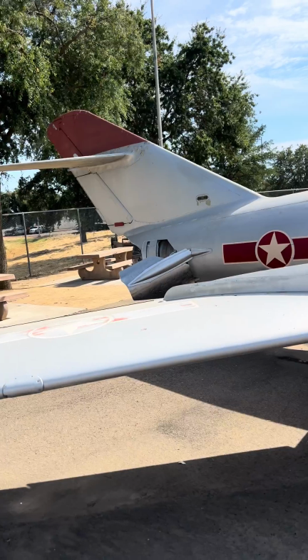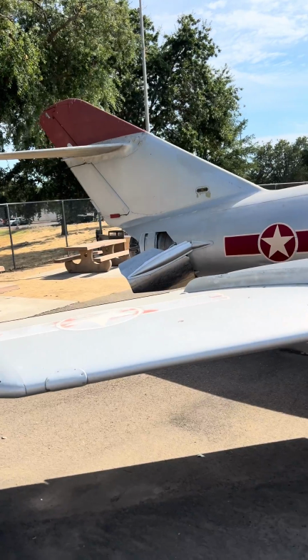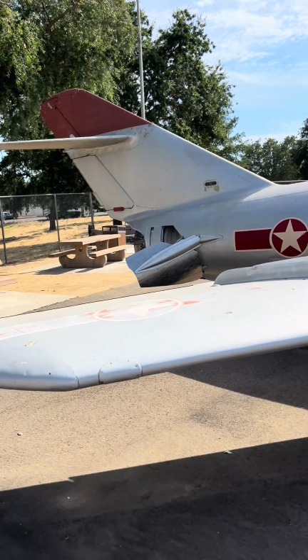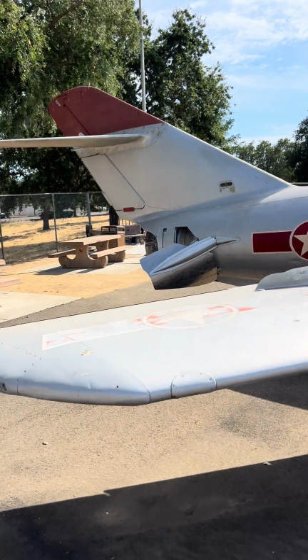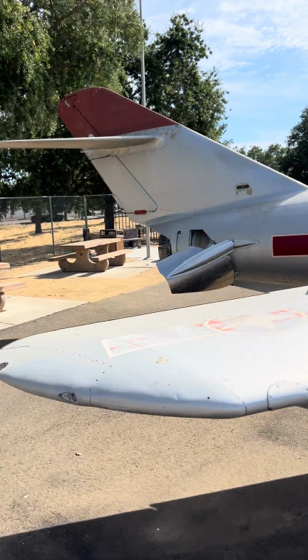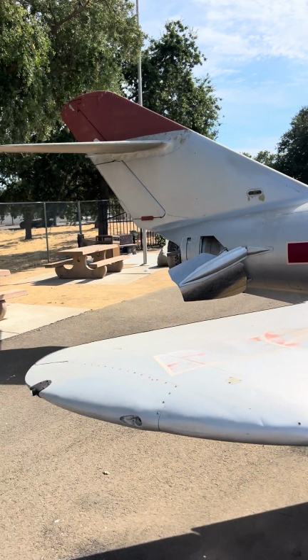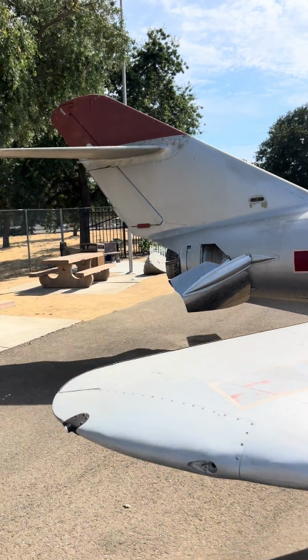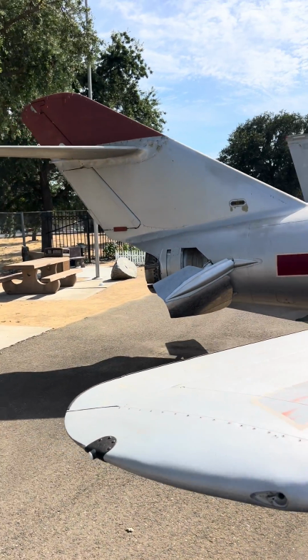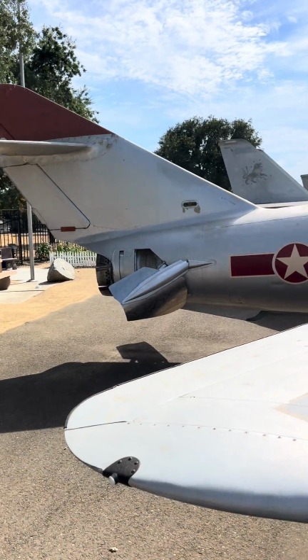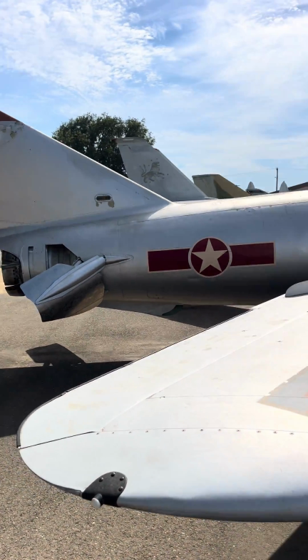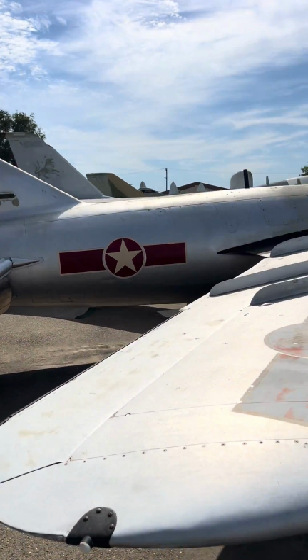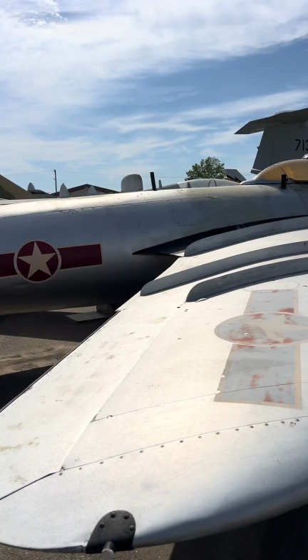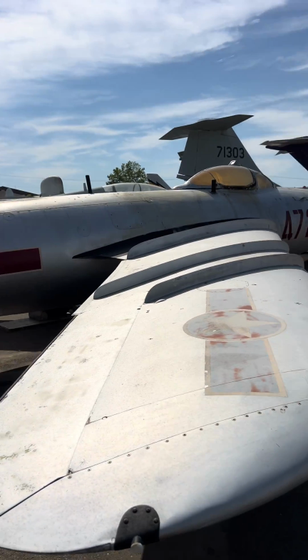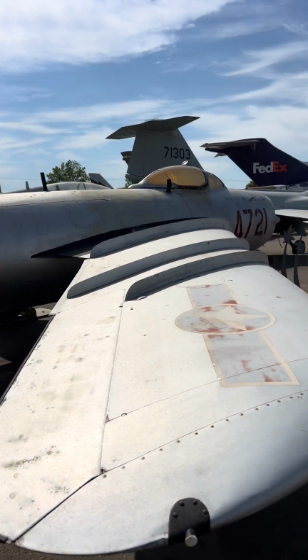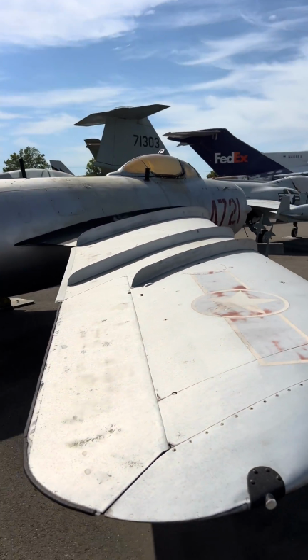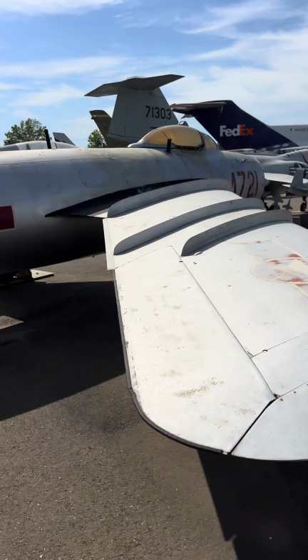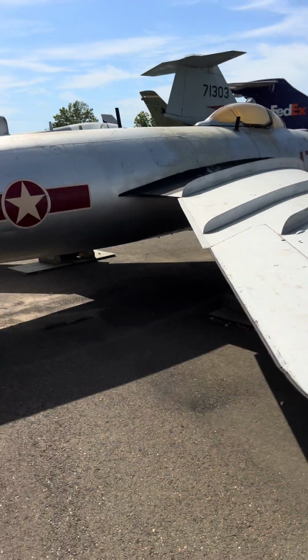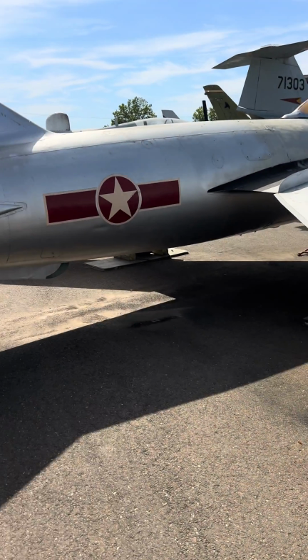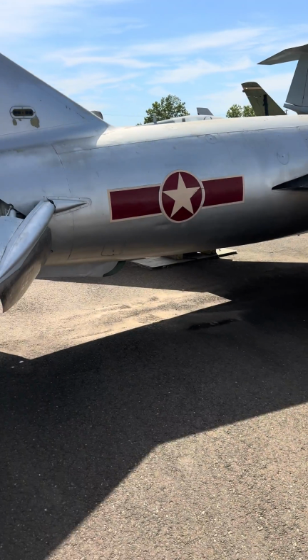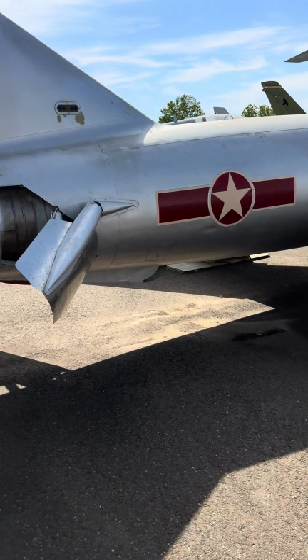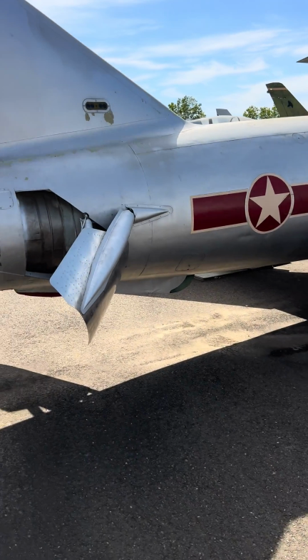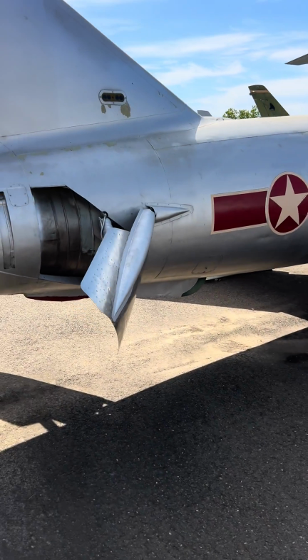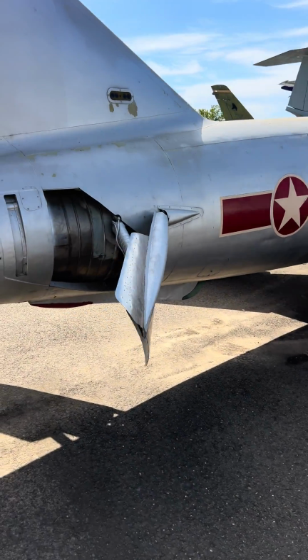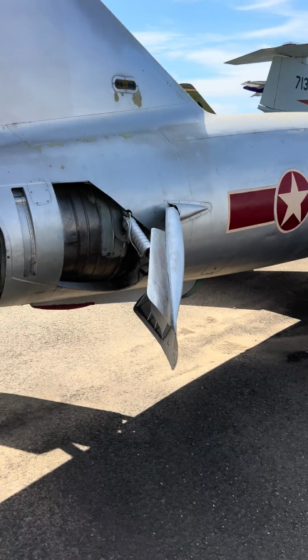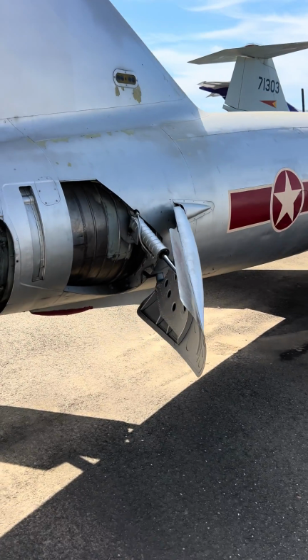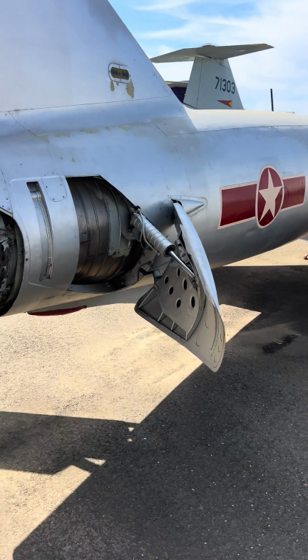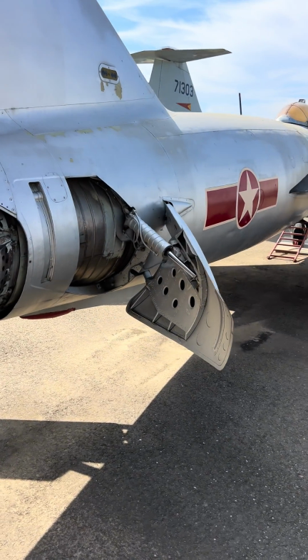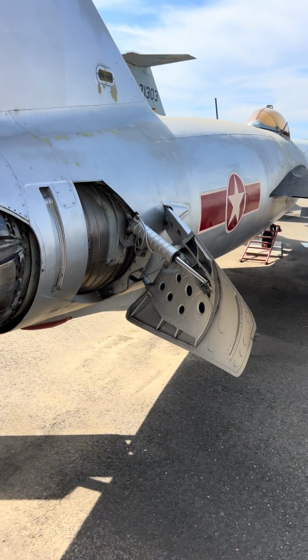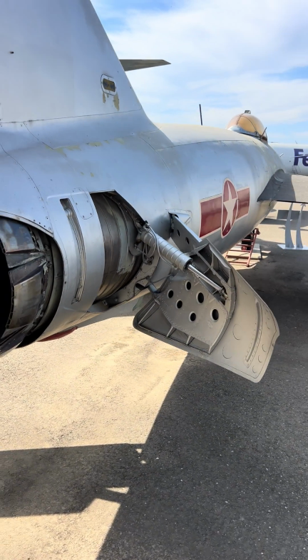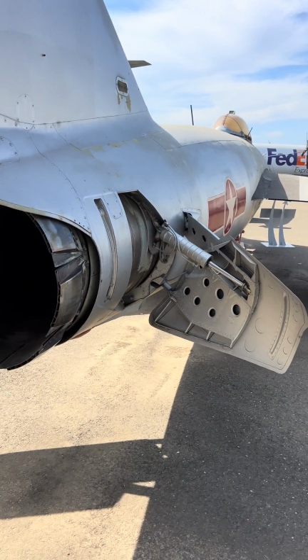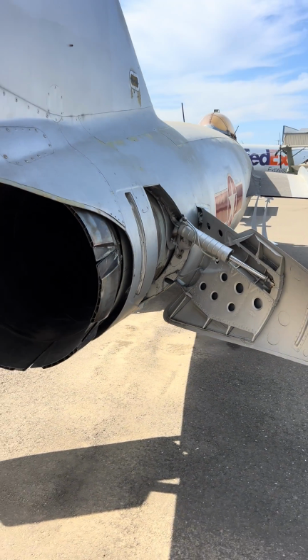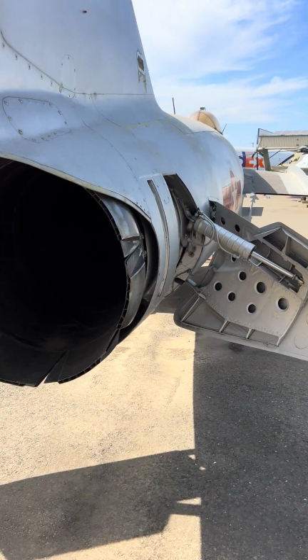The prototype first flew on January 13, 1950. It was the first Soviet fighter to have an afterburning engine, the Klimov VK-1. The large wings with the large wing fences allowed the MiG-17 to outturn most adversaries.